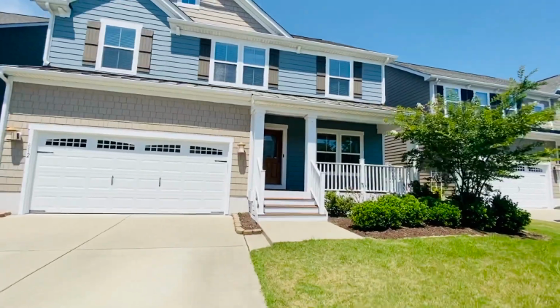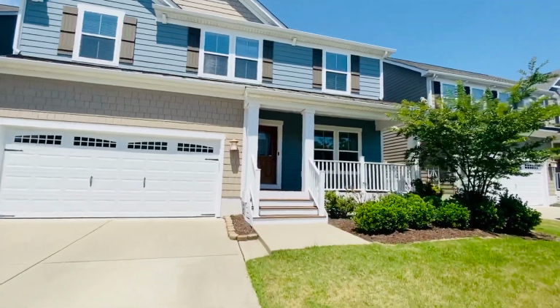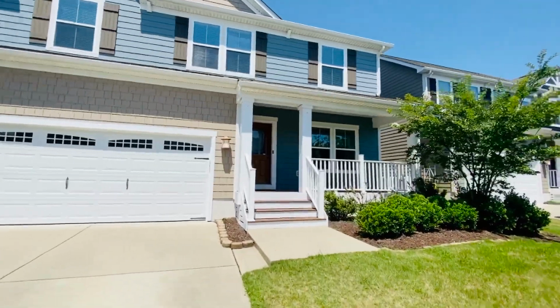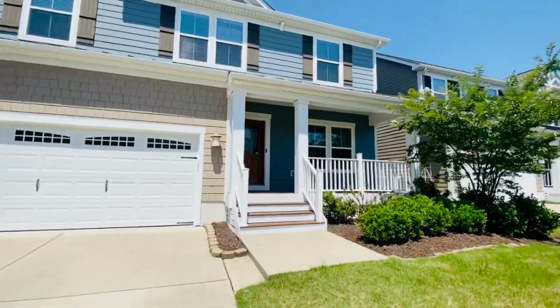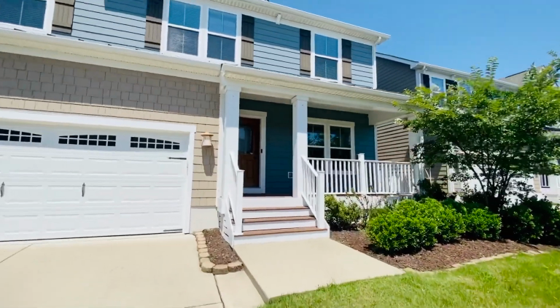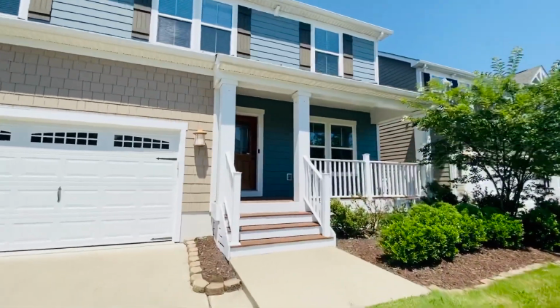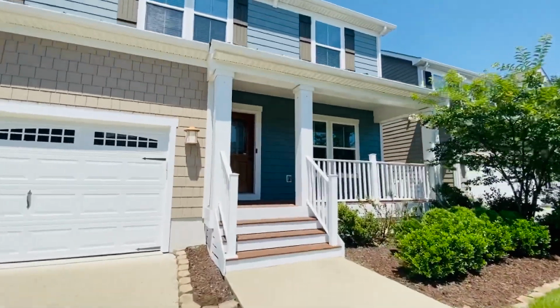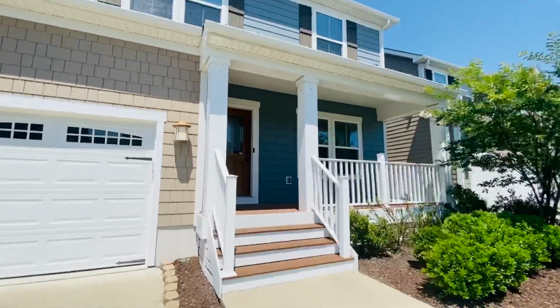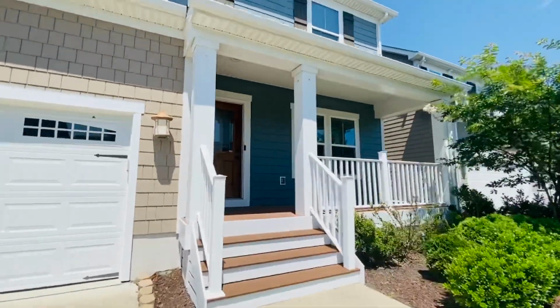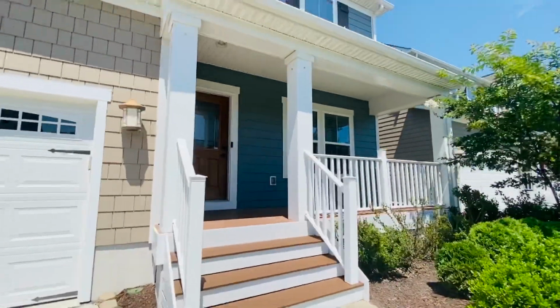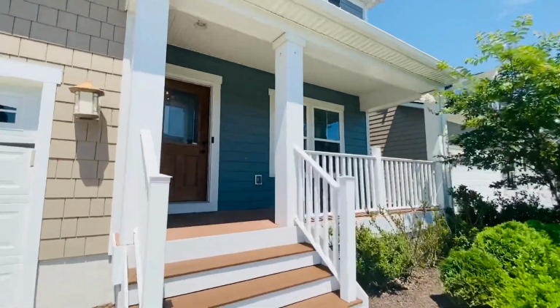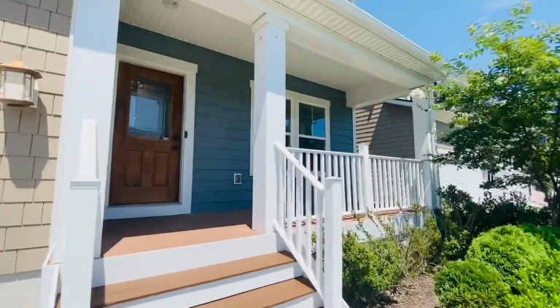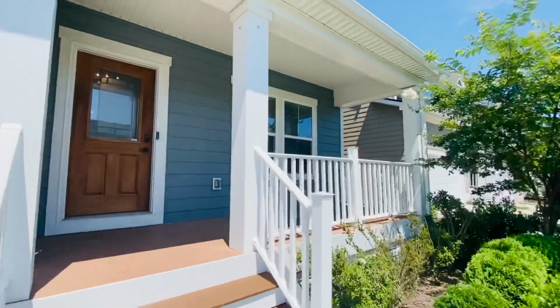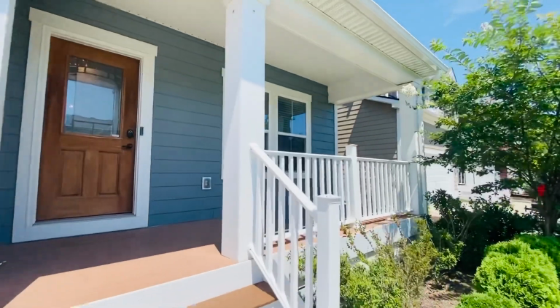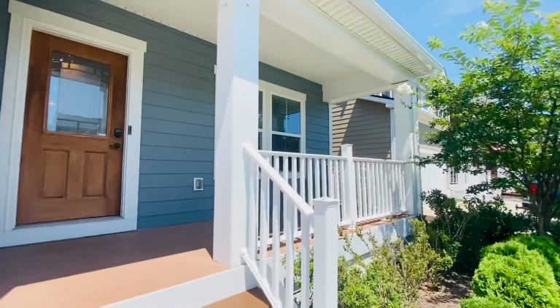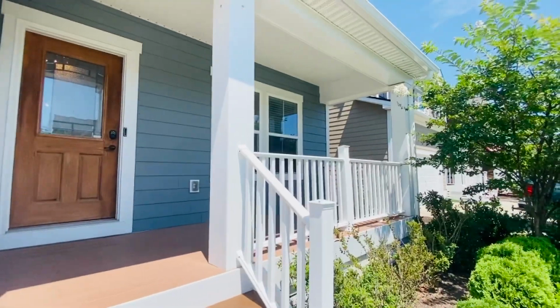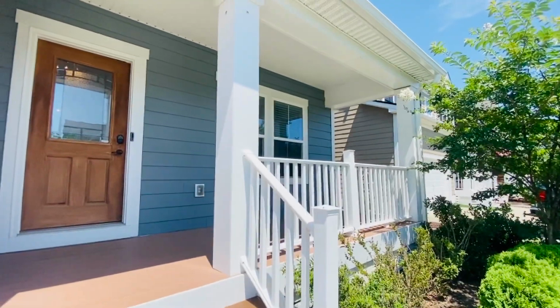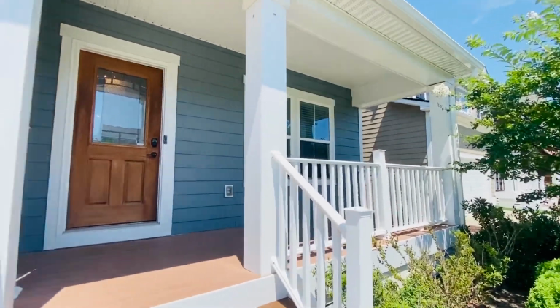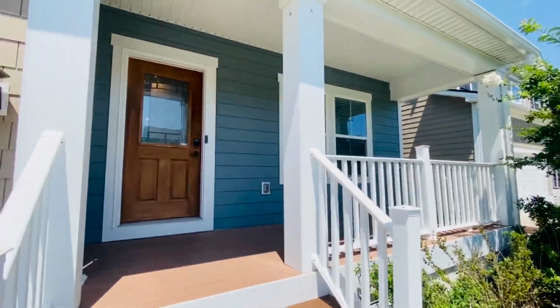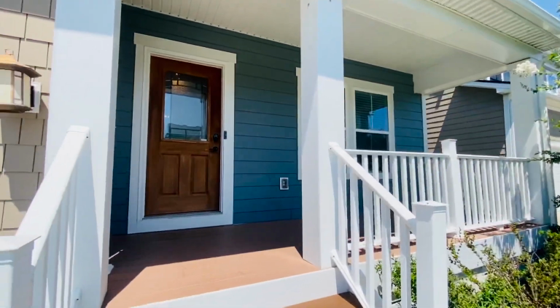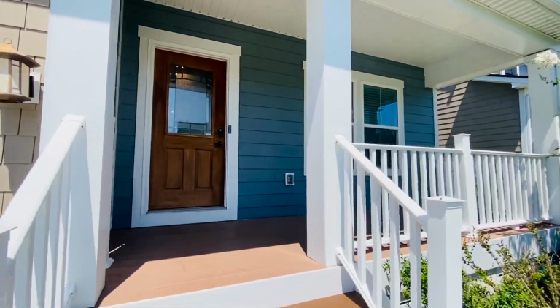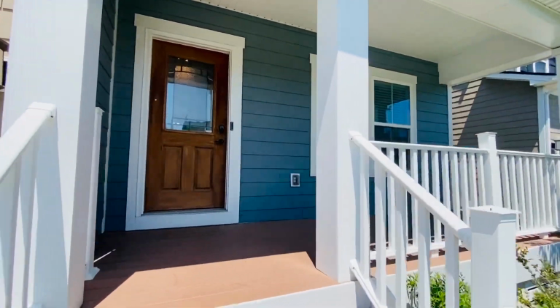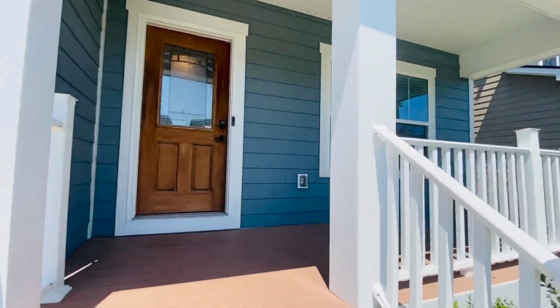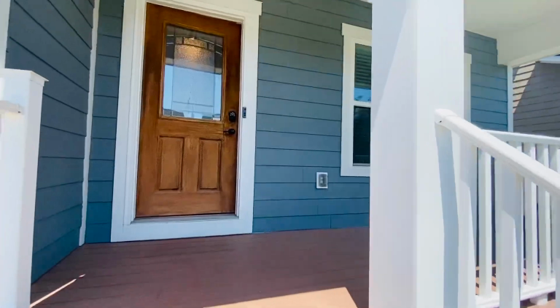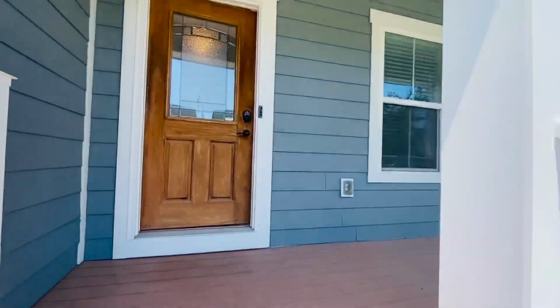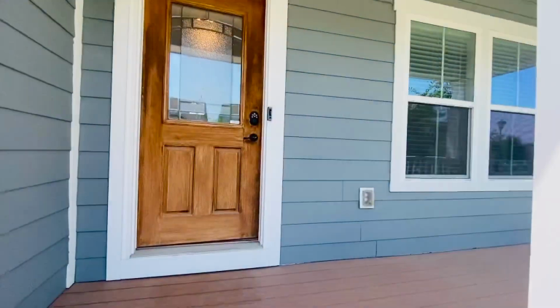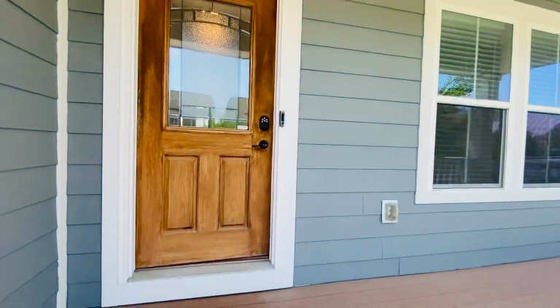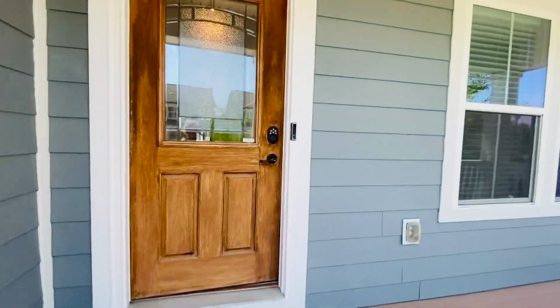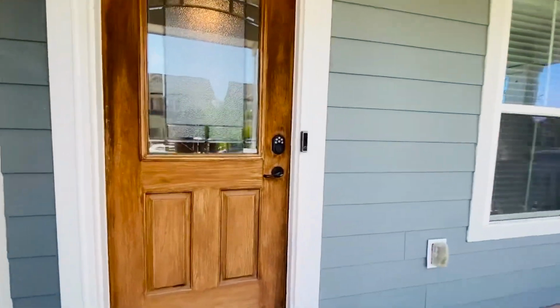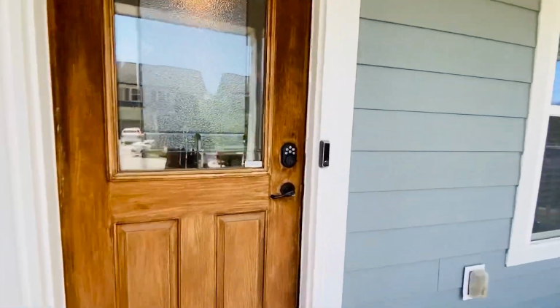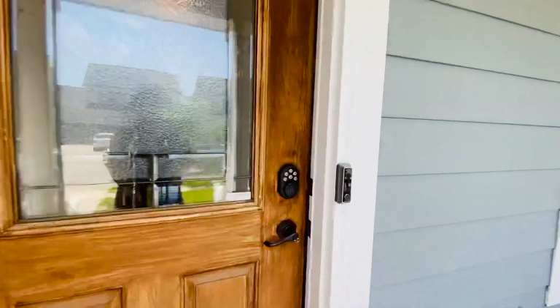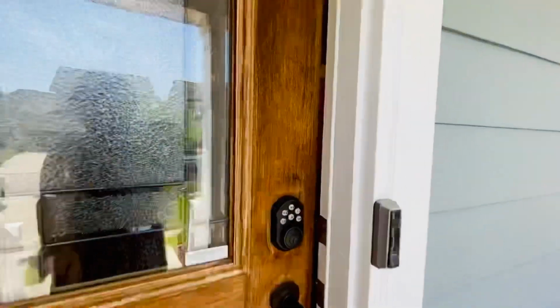This home is three bedrooms, two and a half baths. There's a gorgeous porch here — you can just see yourself having your morning coffee. Two-car garage. Come and take a look. Gorgeous oak door.